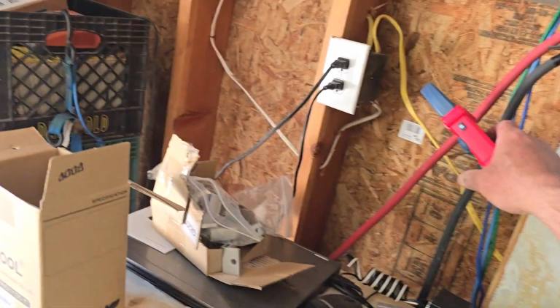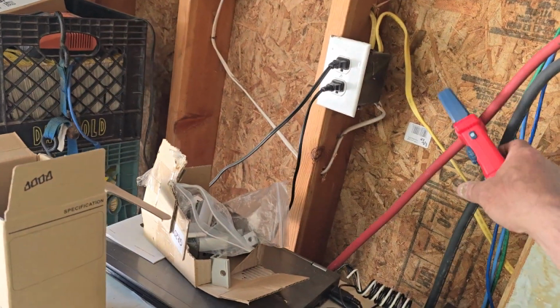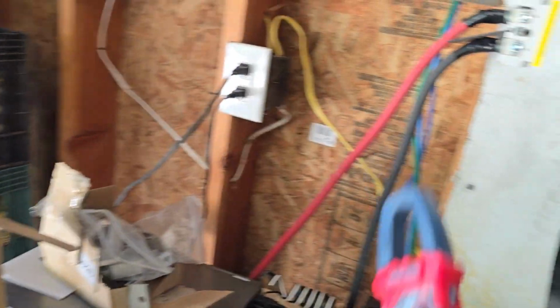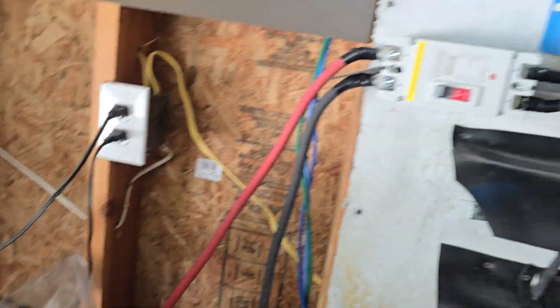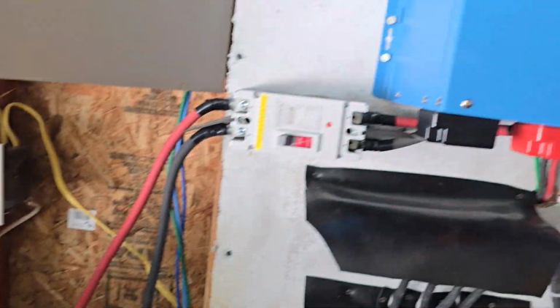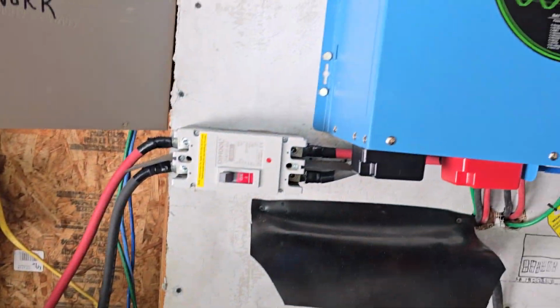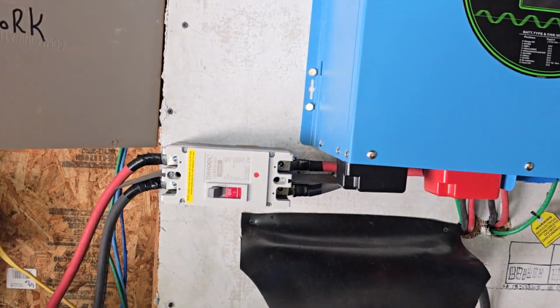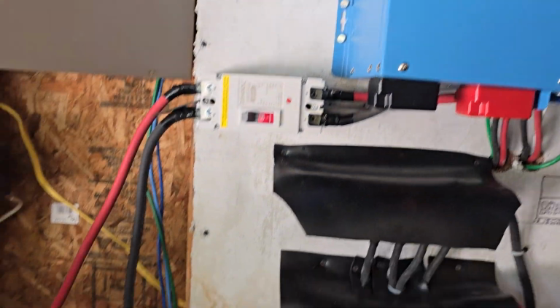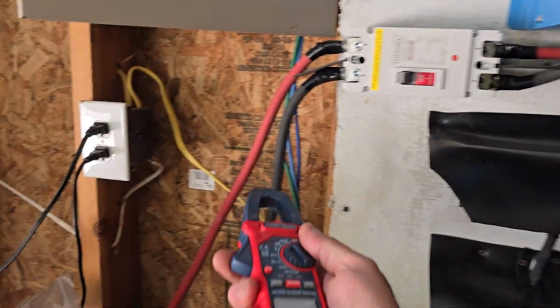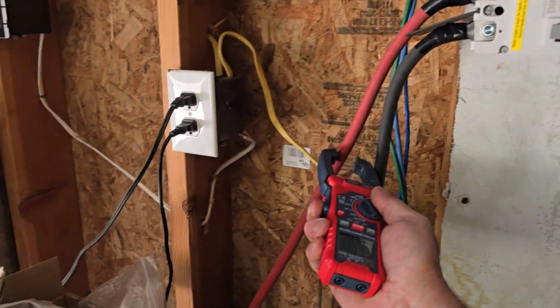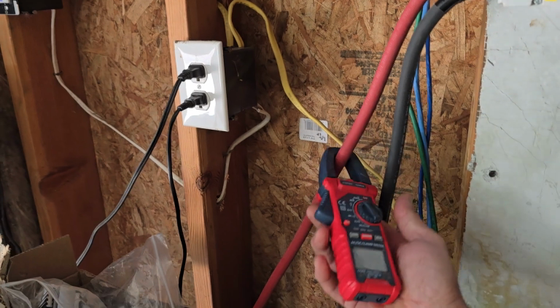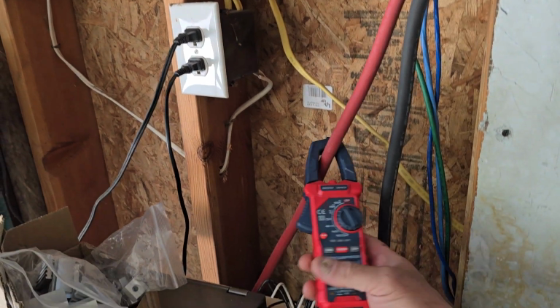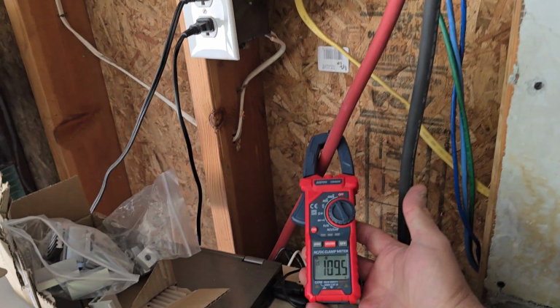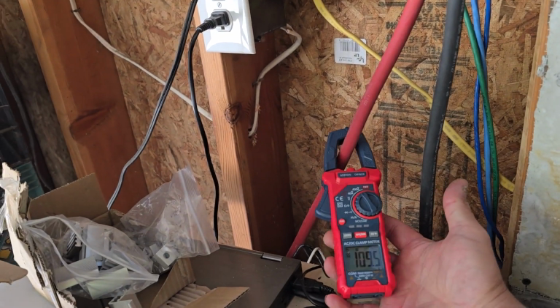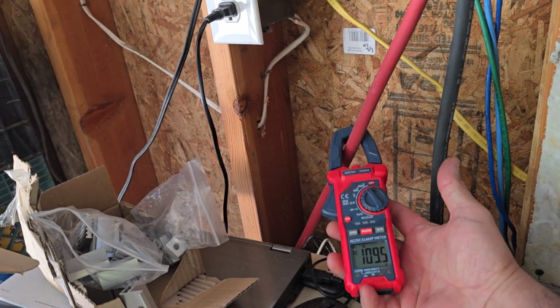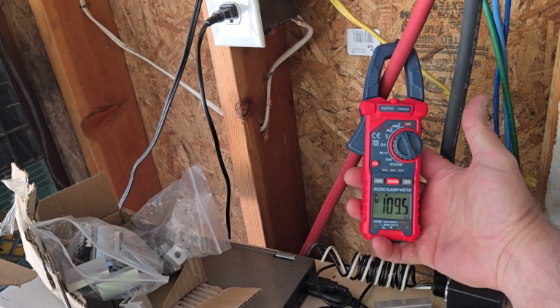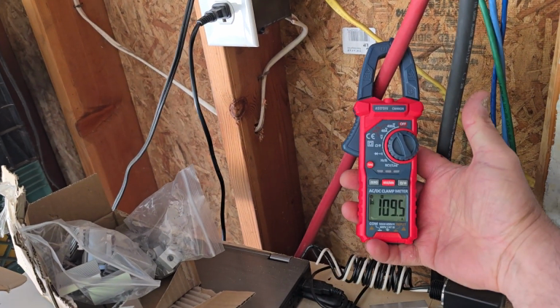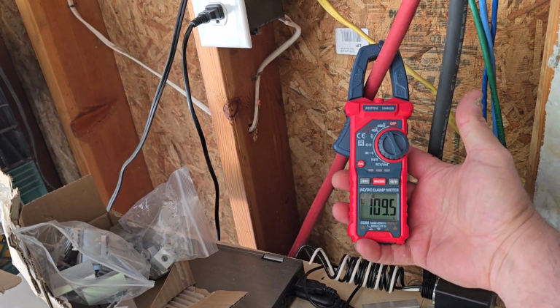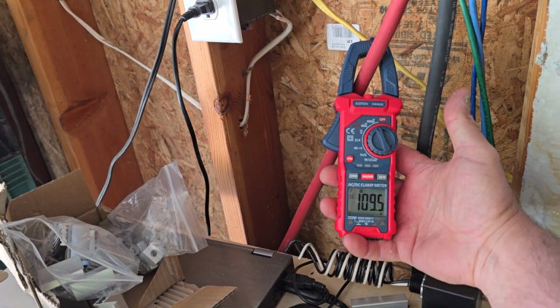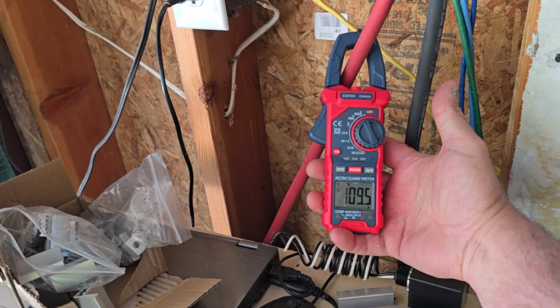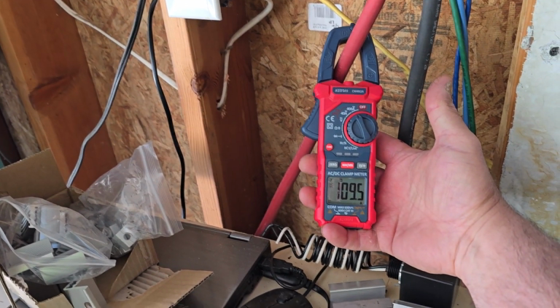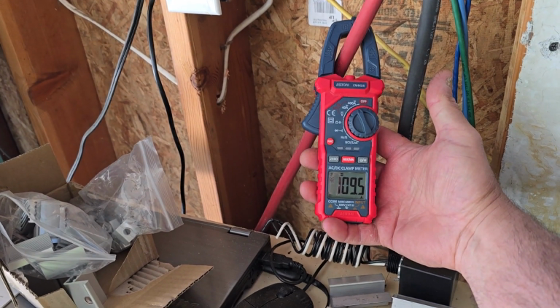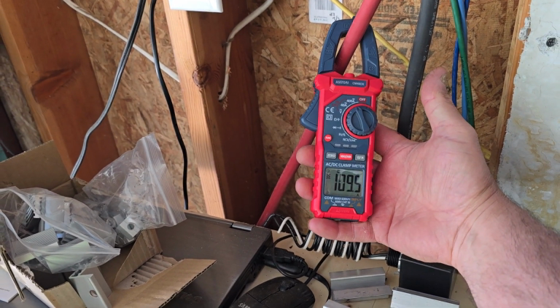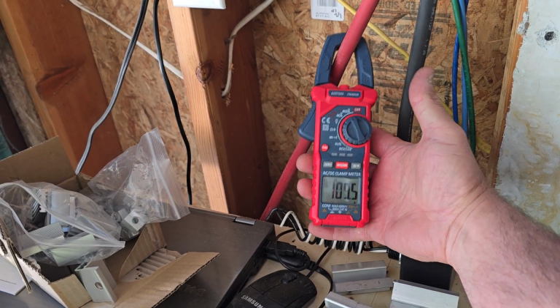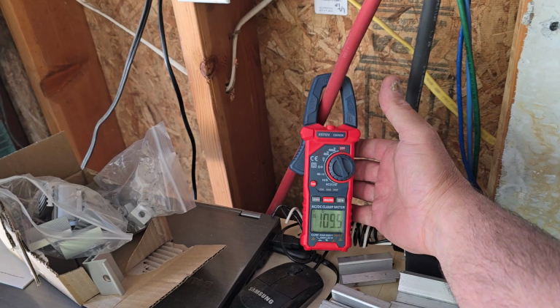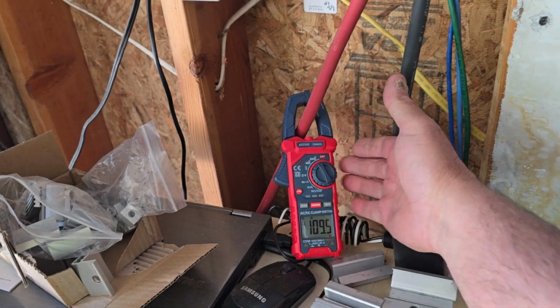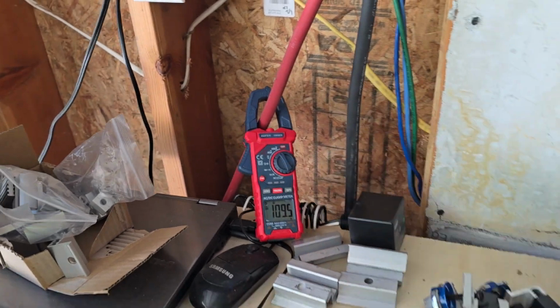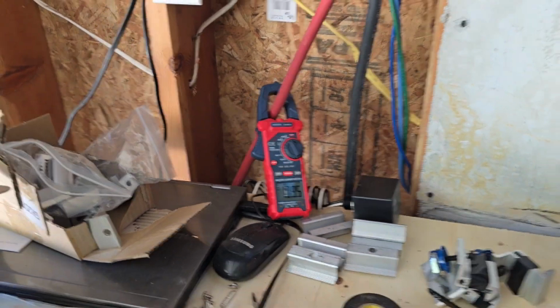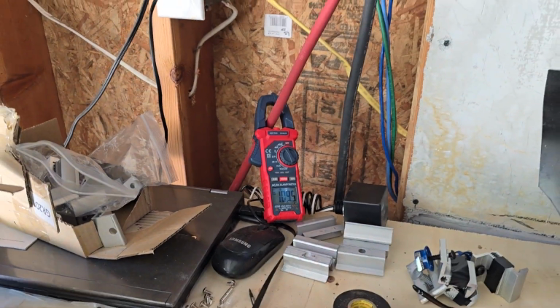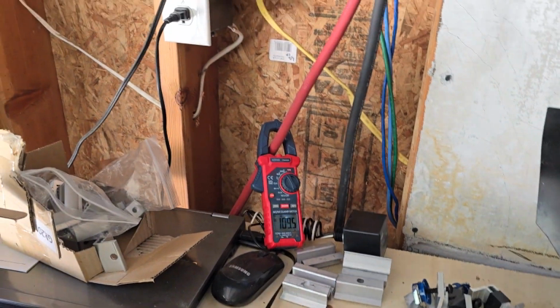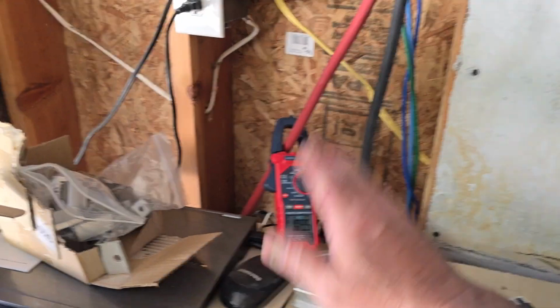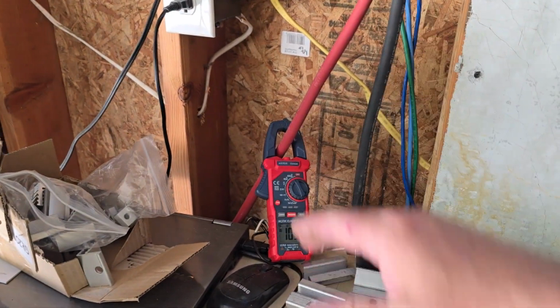This side is what the inverter is pulling. You can see that the inverter is pulling 109 amps. When something gets turned off in the house, this fluctuates — it goes up and down.